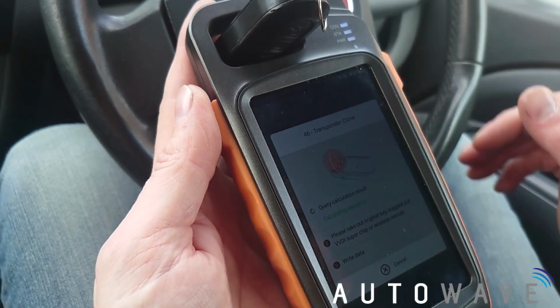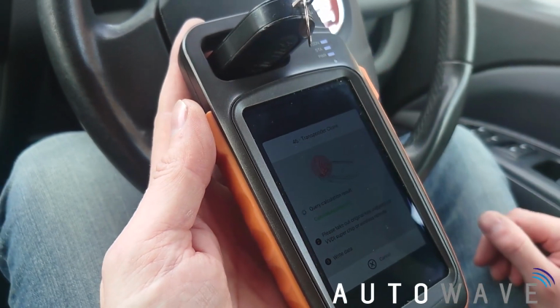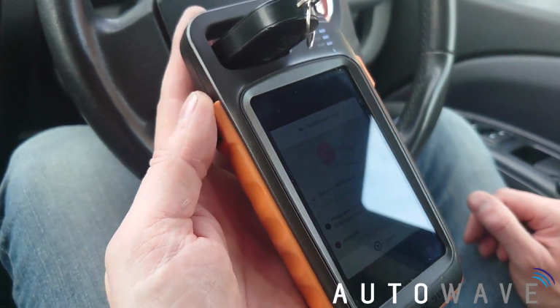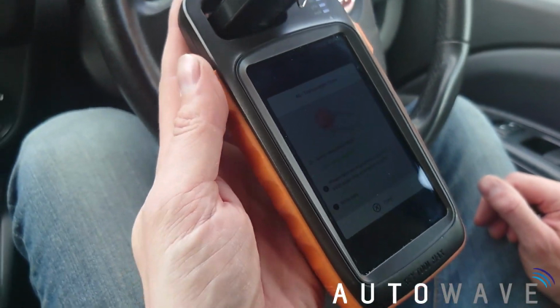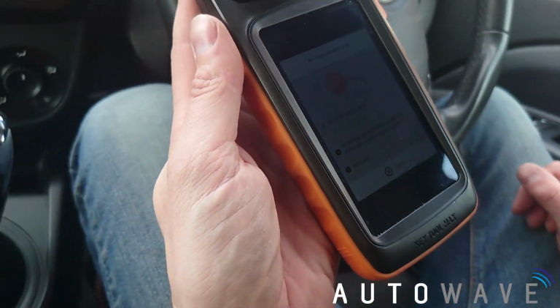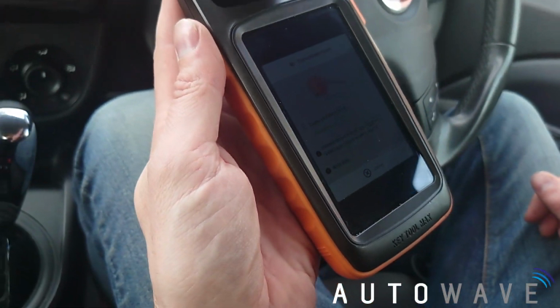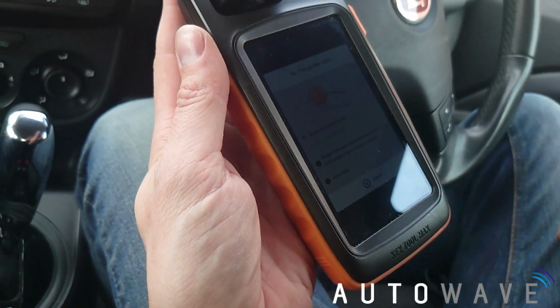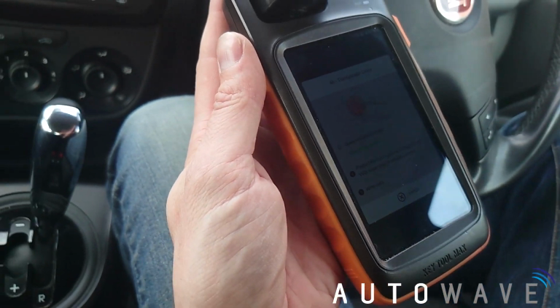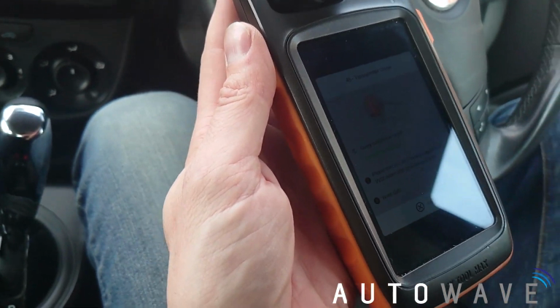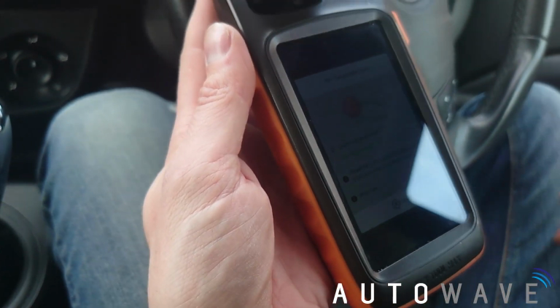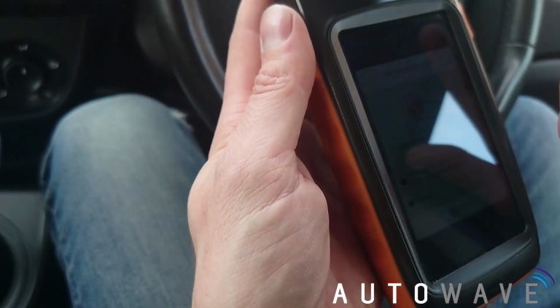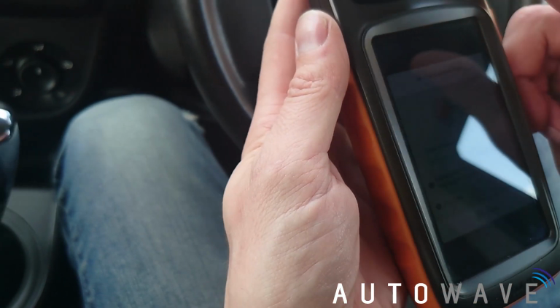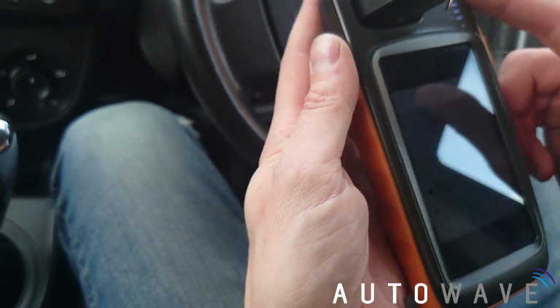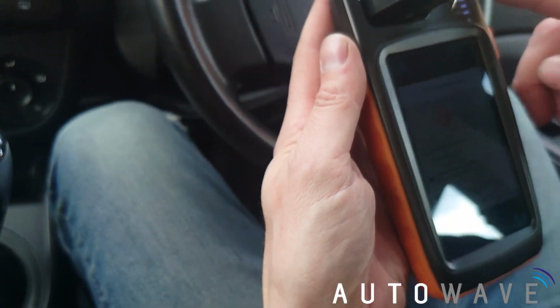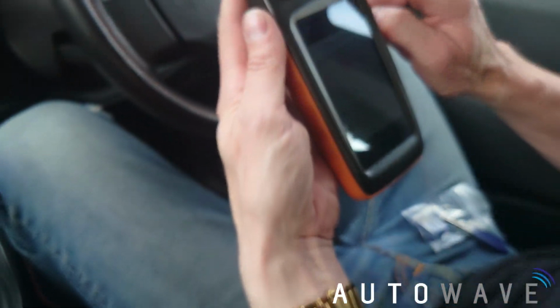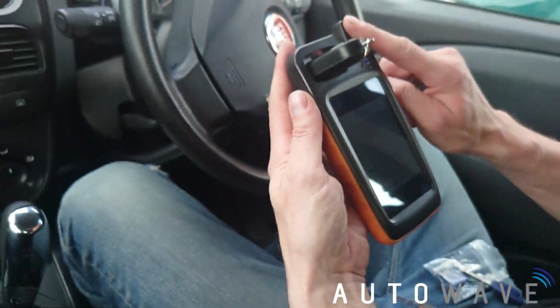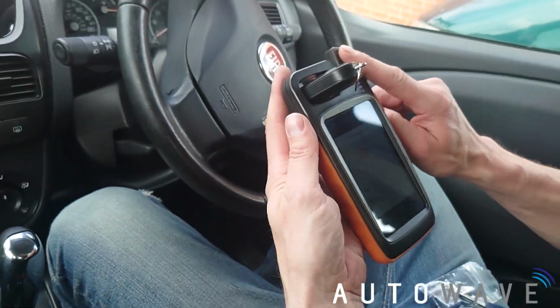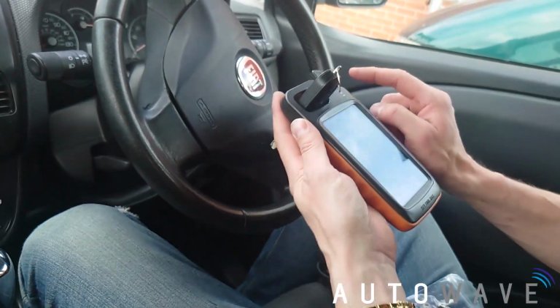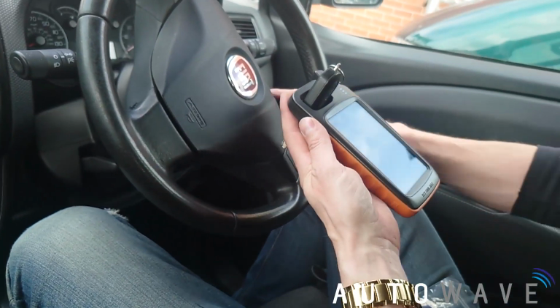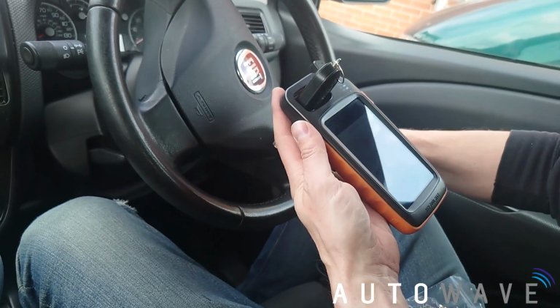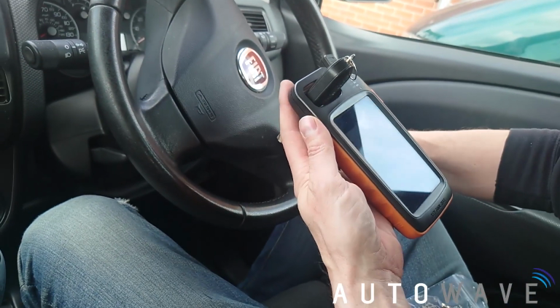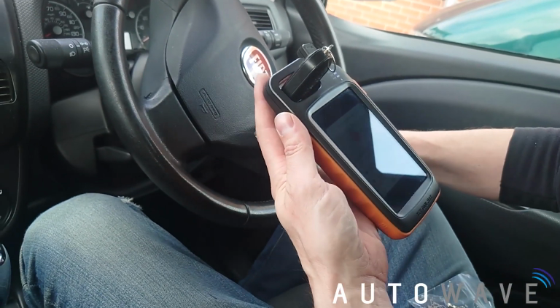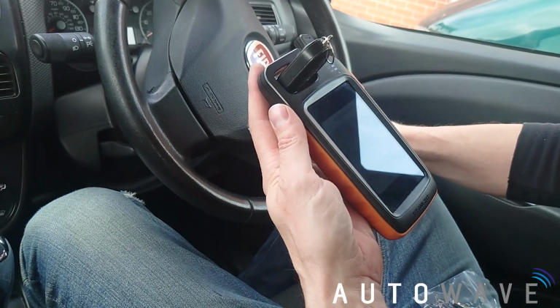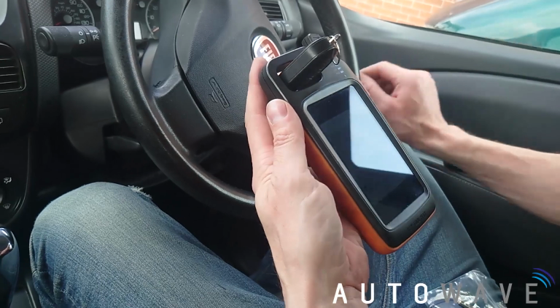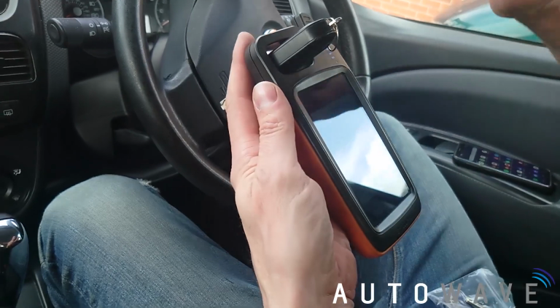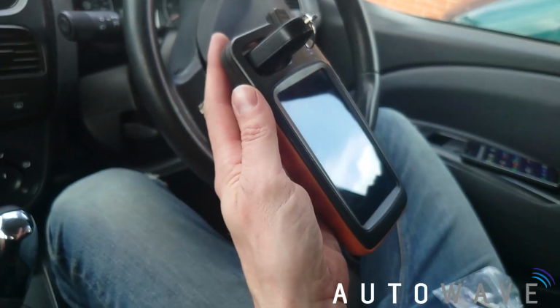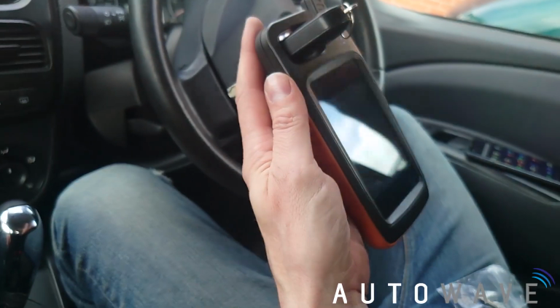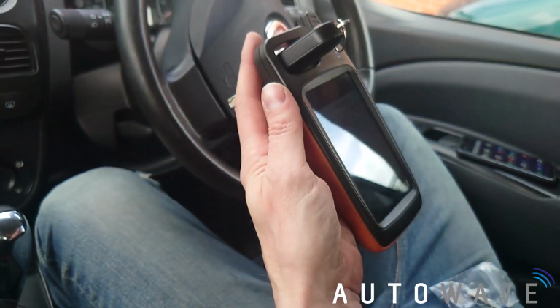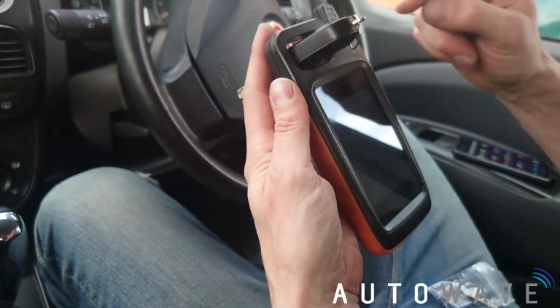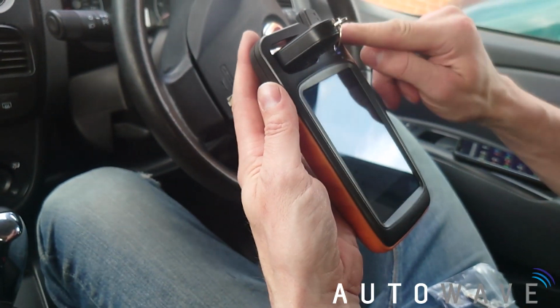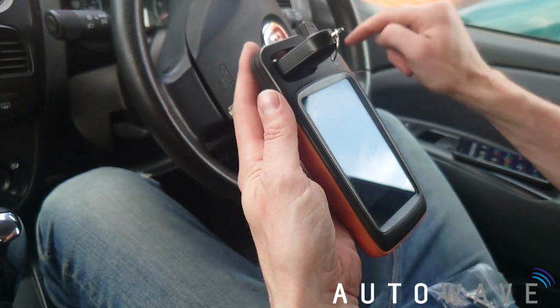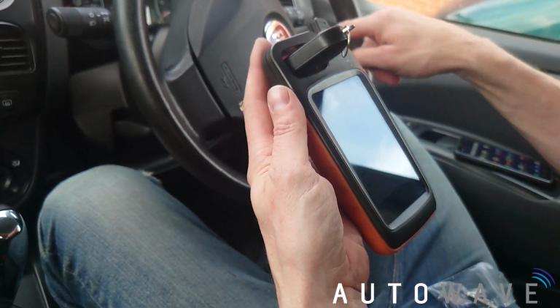Now it's just querying the results and collecting the data. When I was sniffing, I was trying to put the antenna as close to the ignition barrel as possible and then turning the ignition on so it could sniff the data.